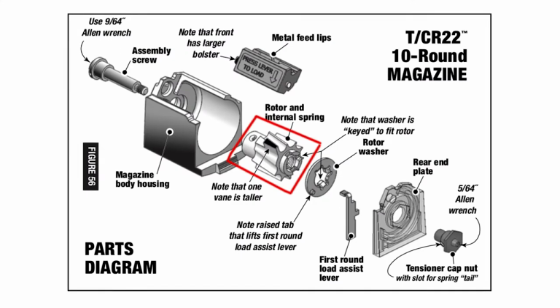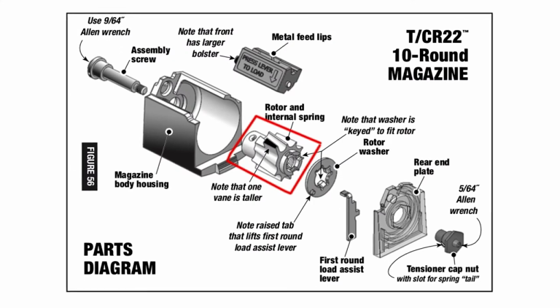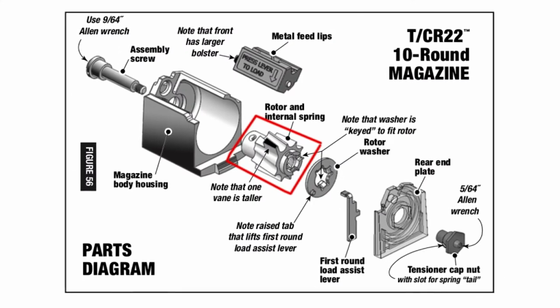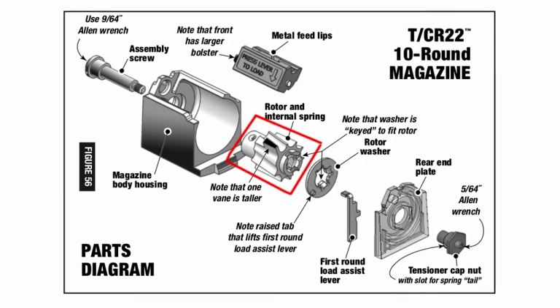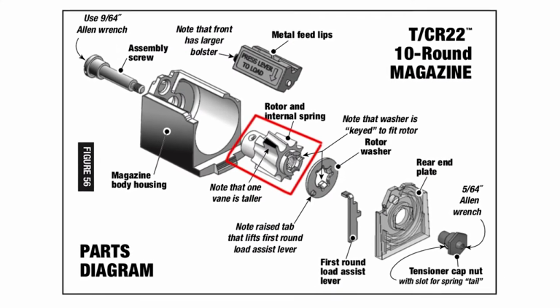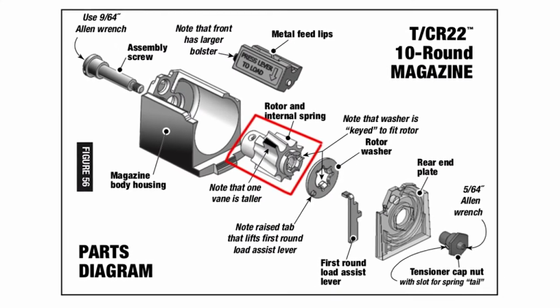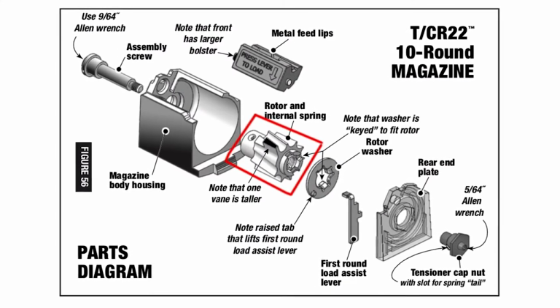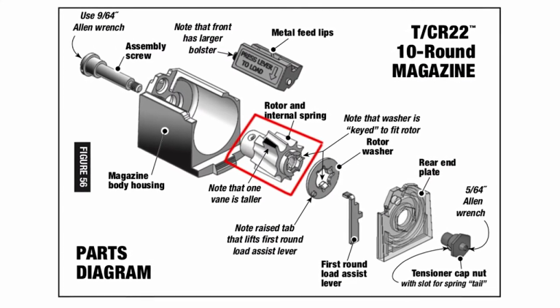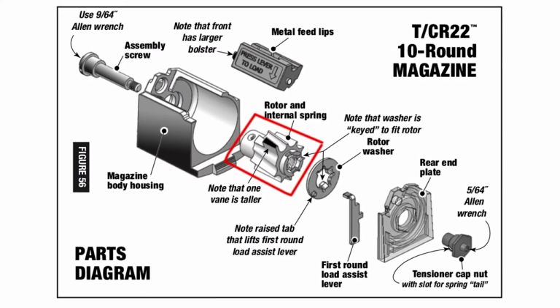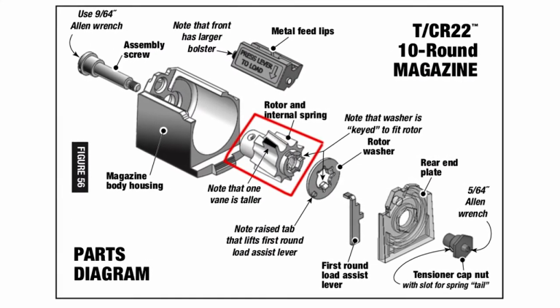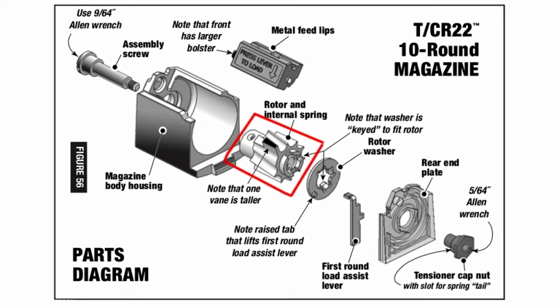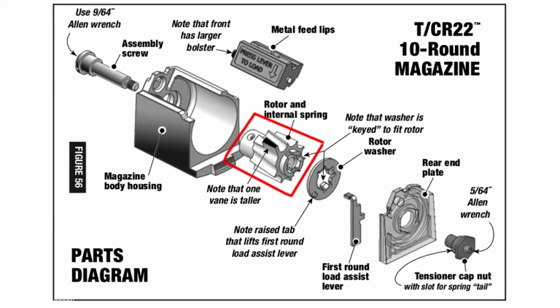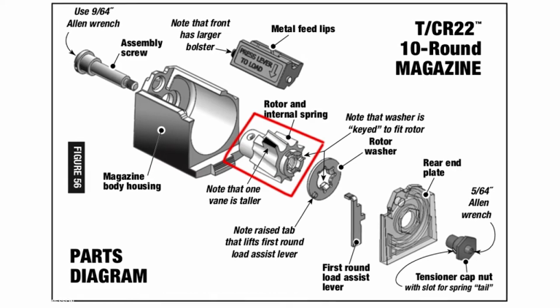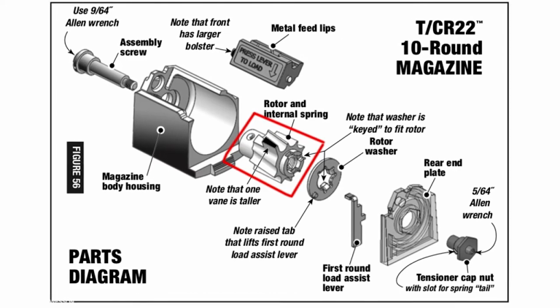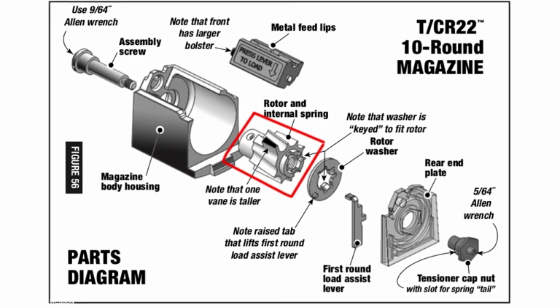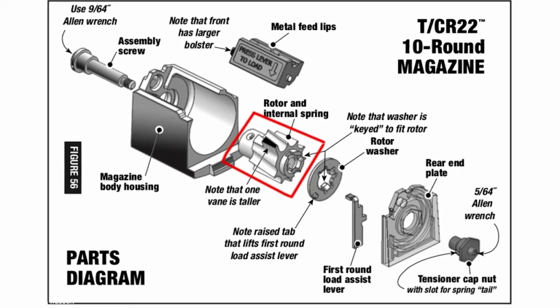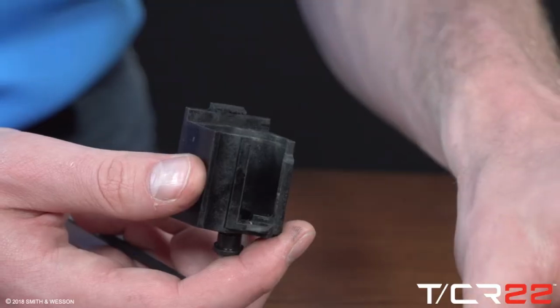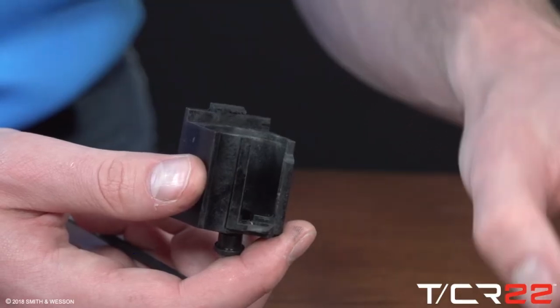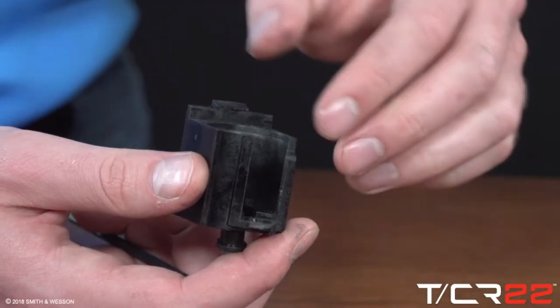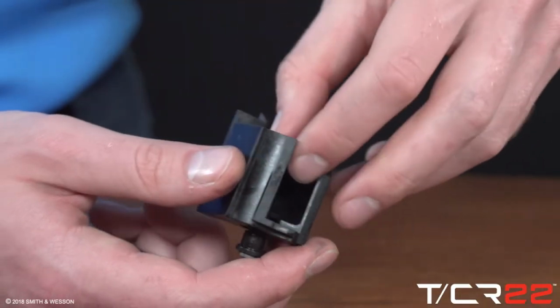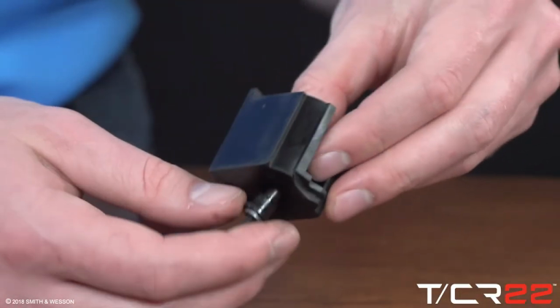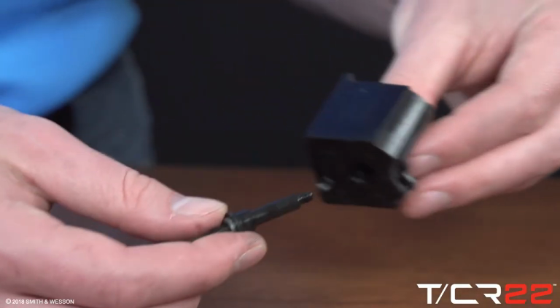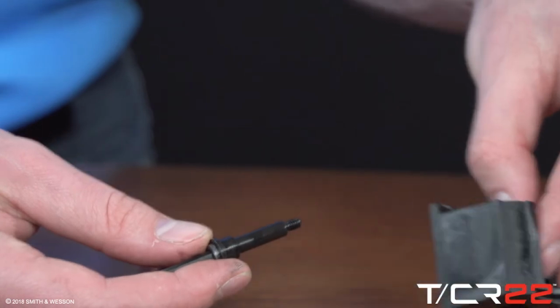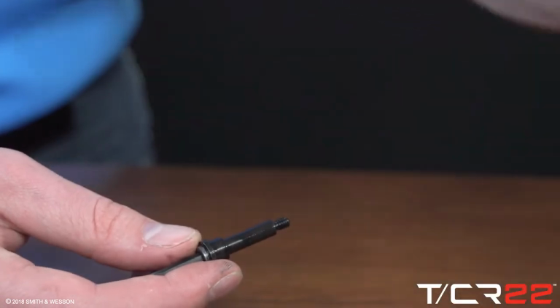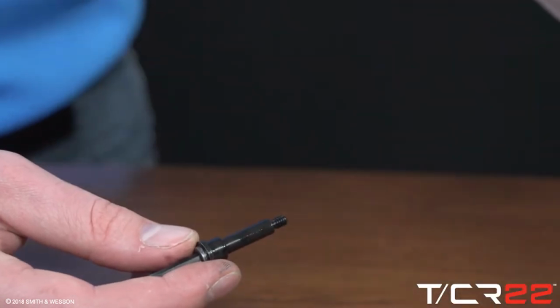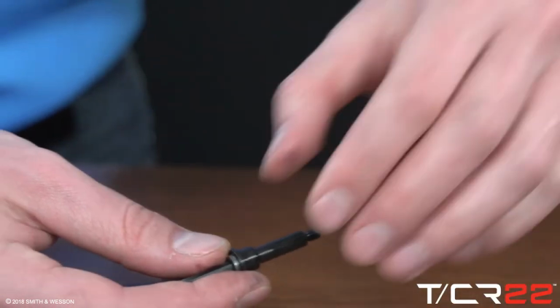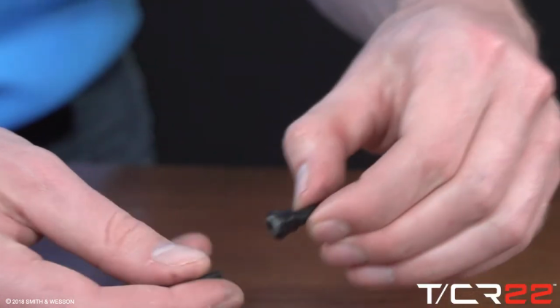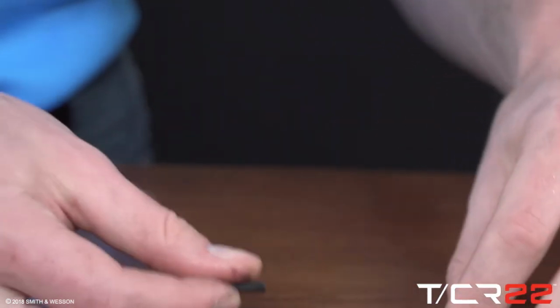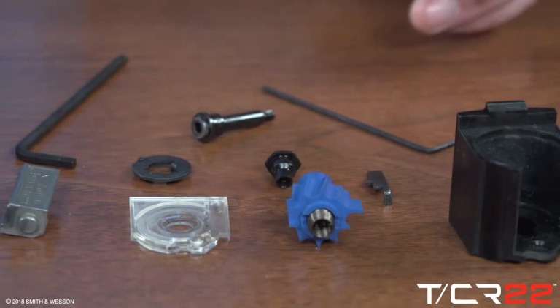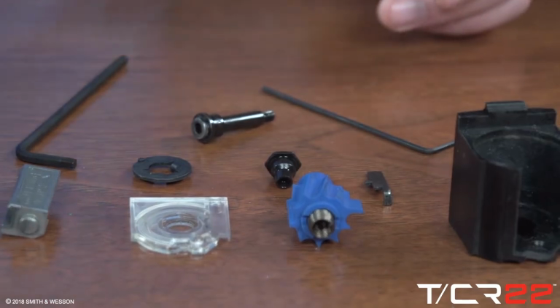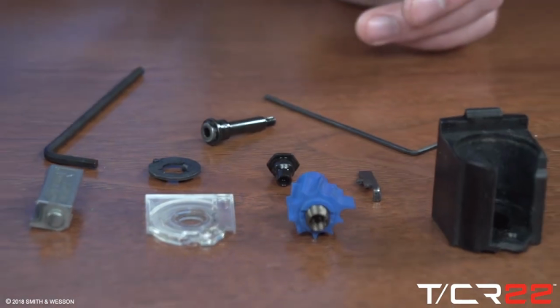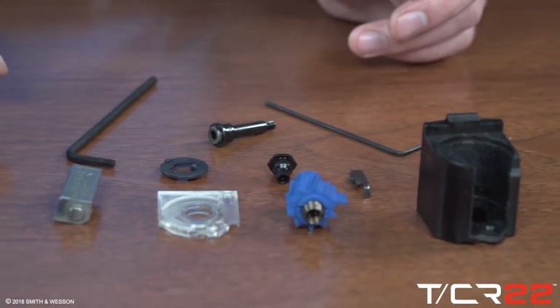Note that one vein on the rotor is longer than the others. This will be lined up at the opening of the feed lips when reassembling. Remove the assembly screw from the front of the magazine body. Magazine is now disassembled for cleaning.